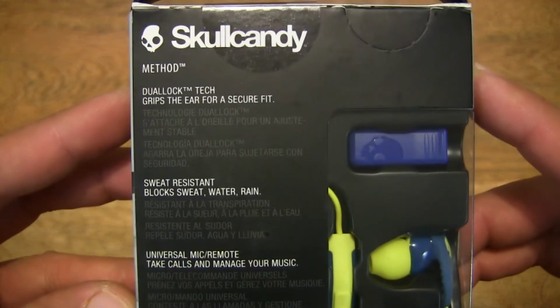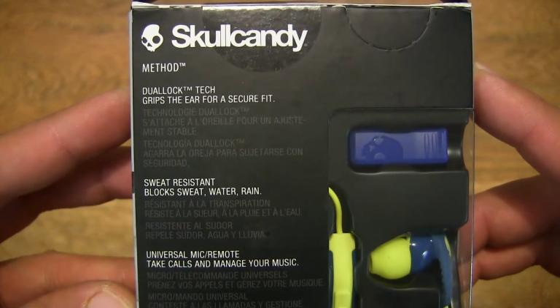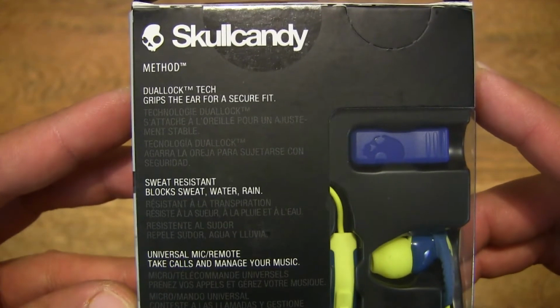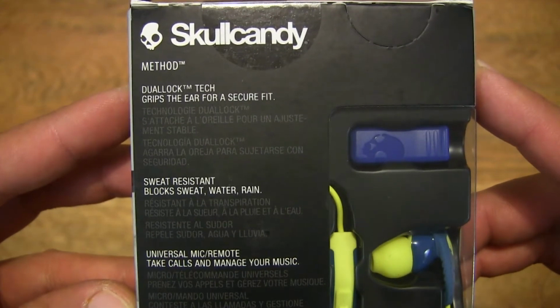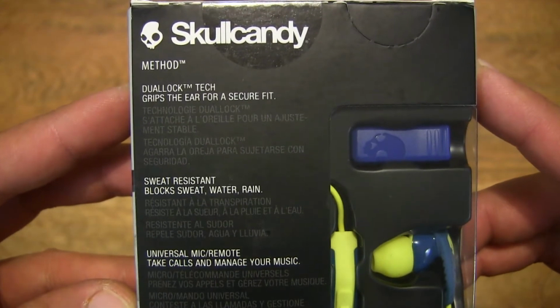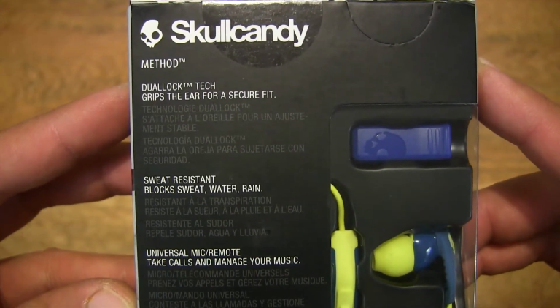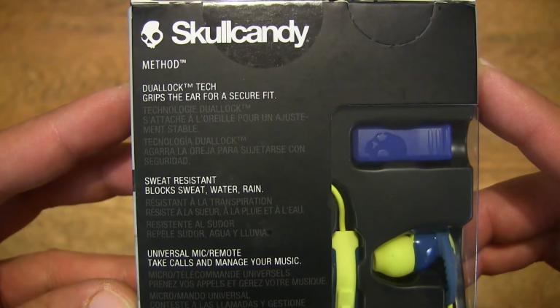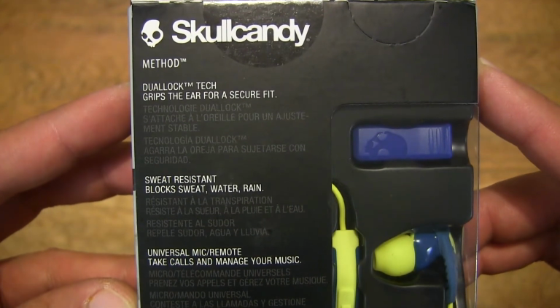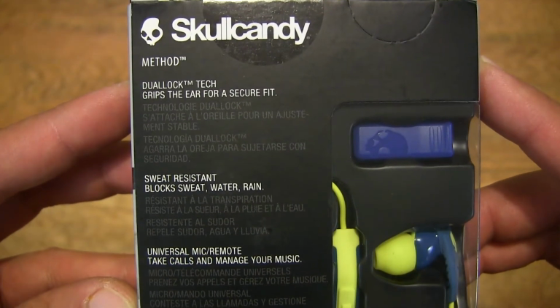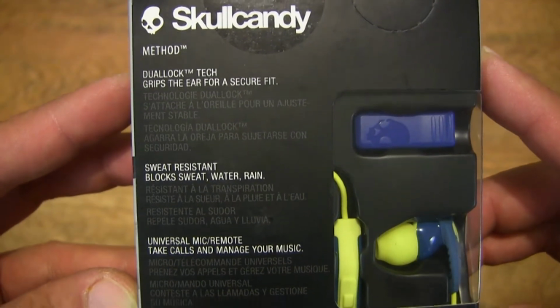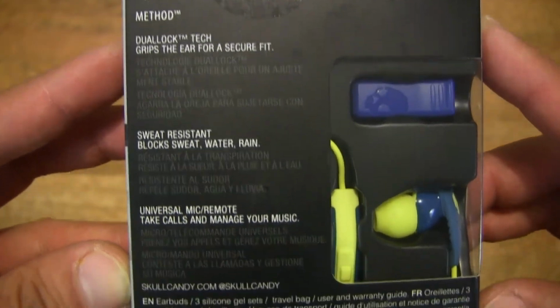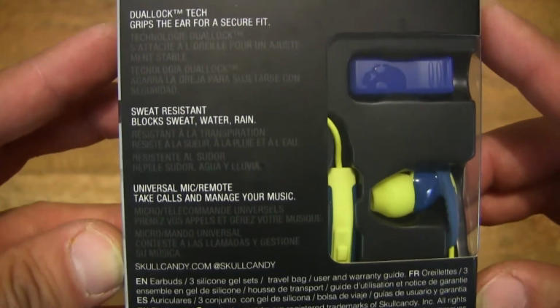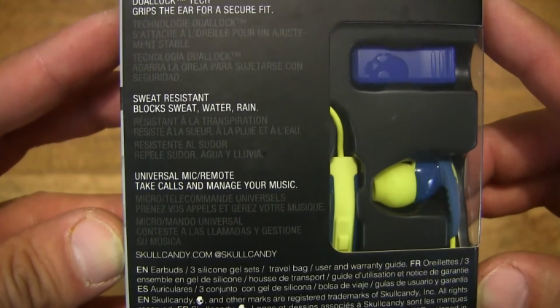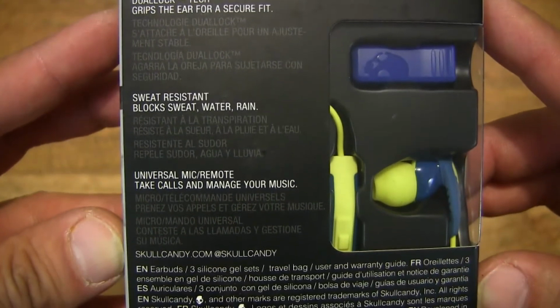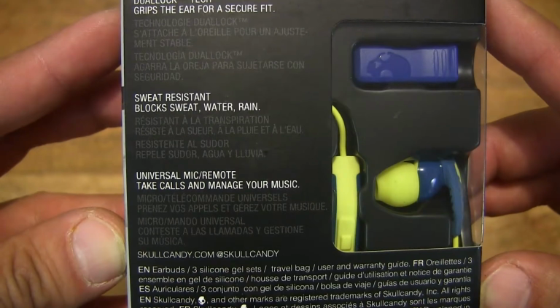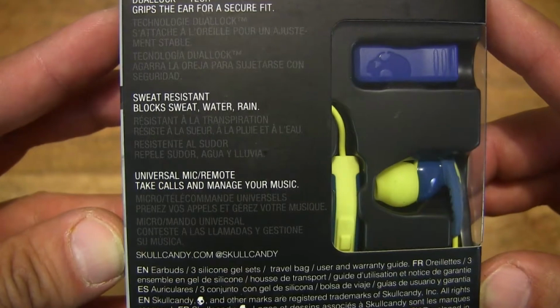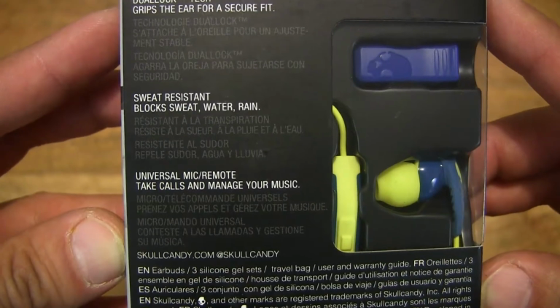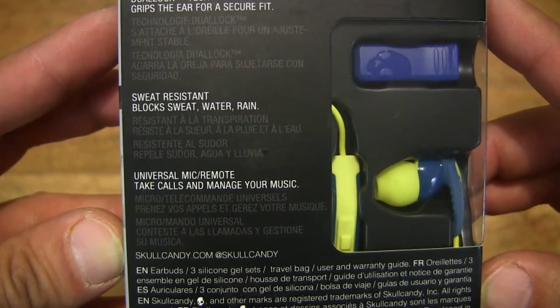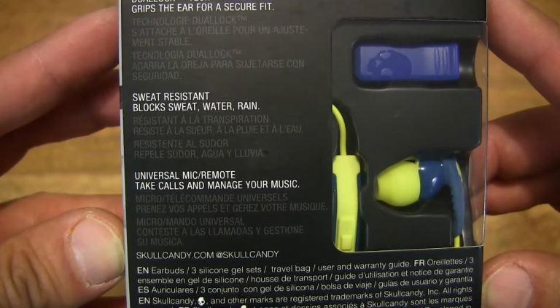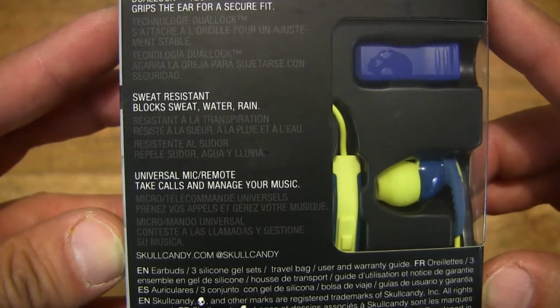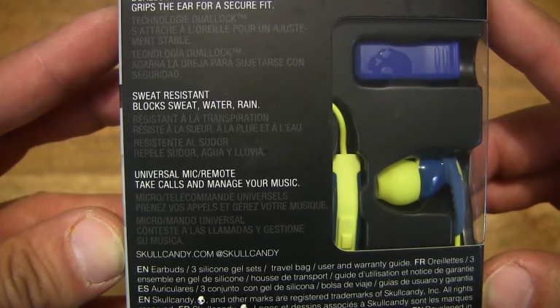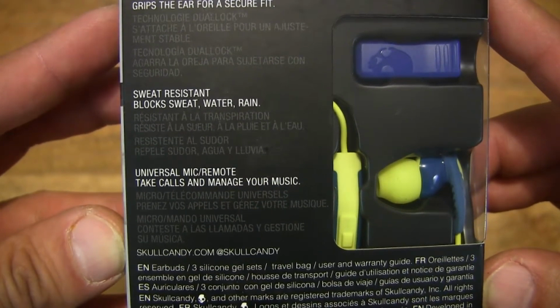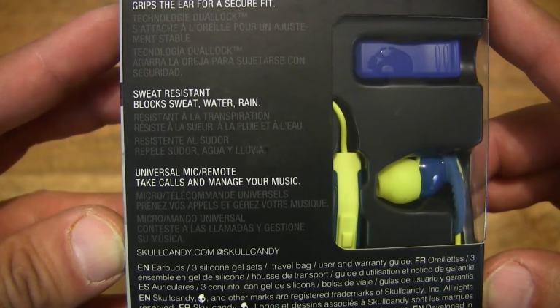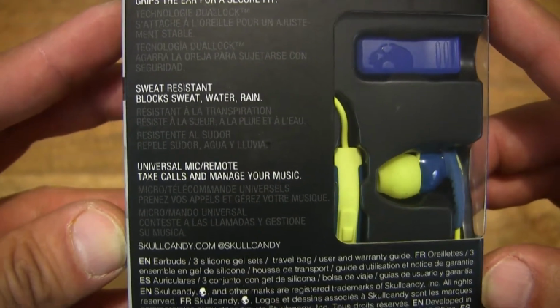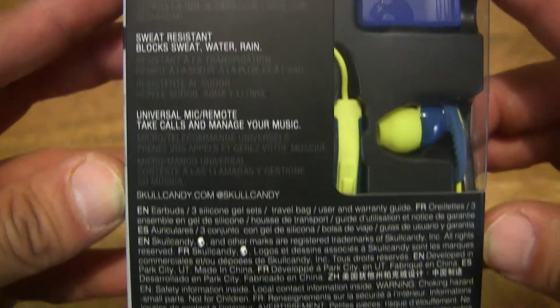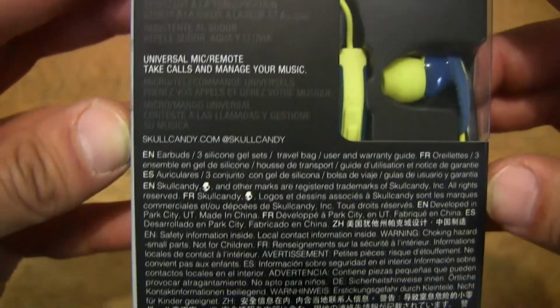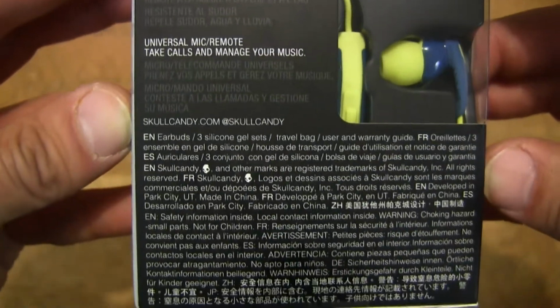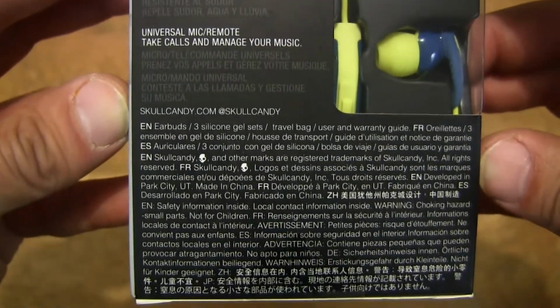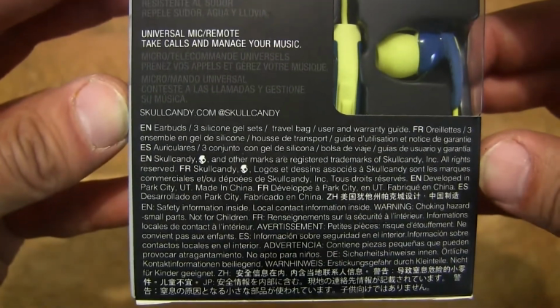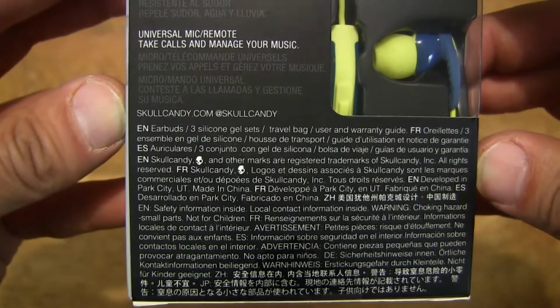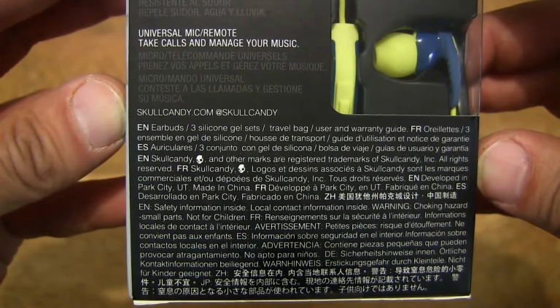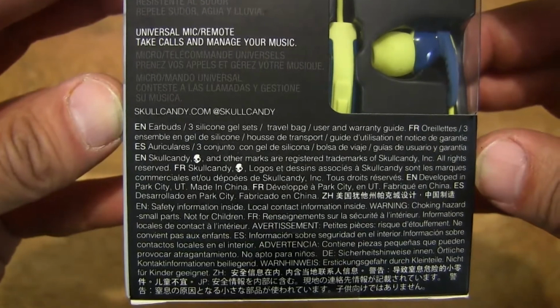It does feature dual lock for a secure fit. It's also sweat resistant and it does have an inline remote and microphone.